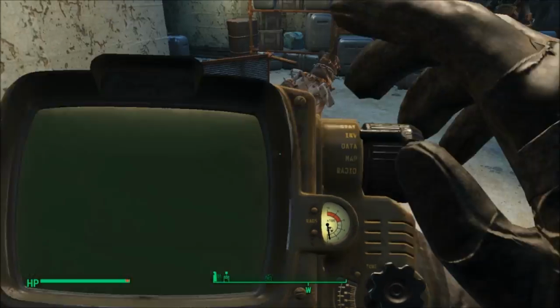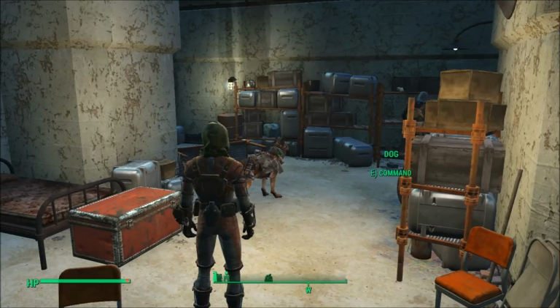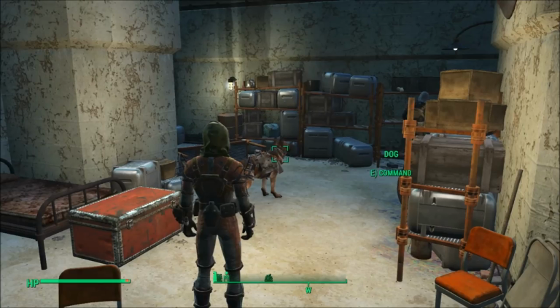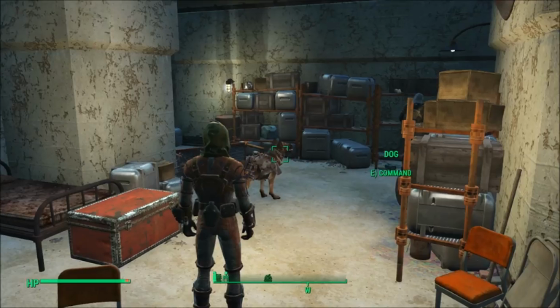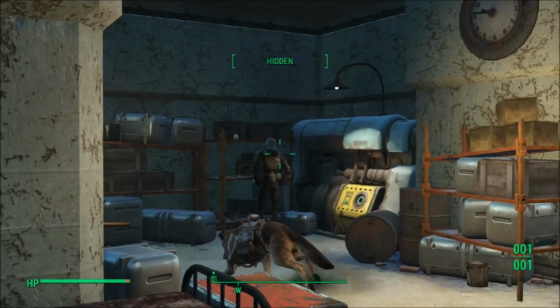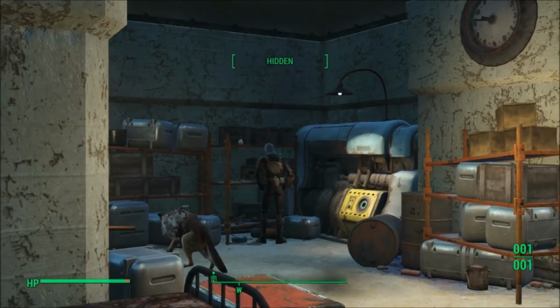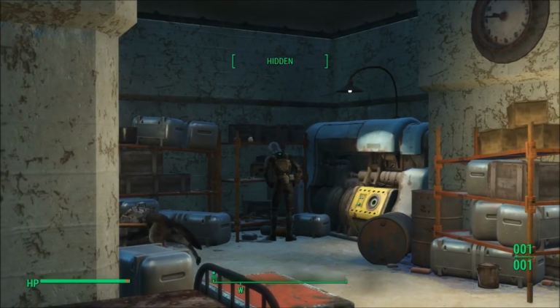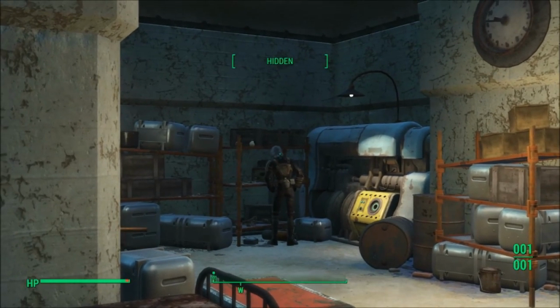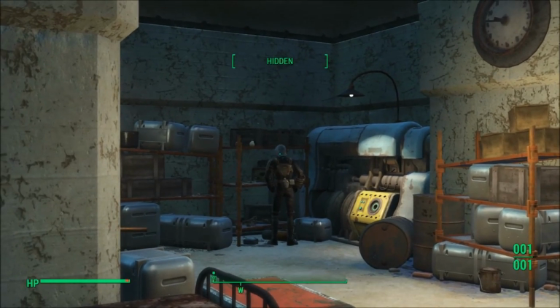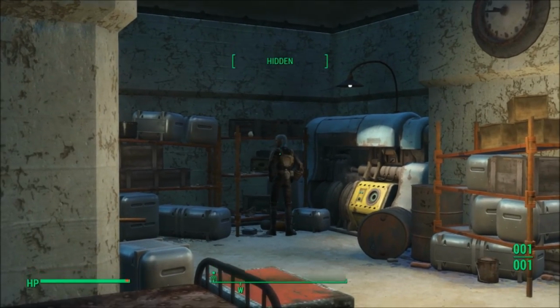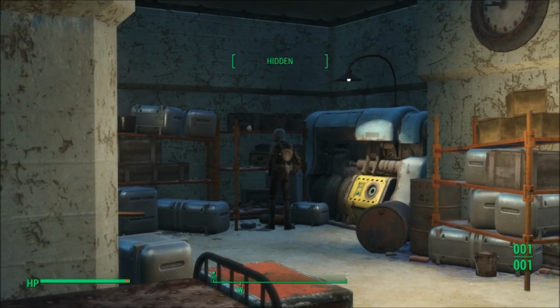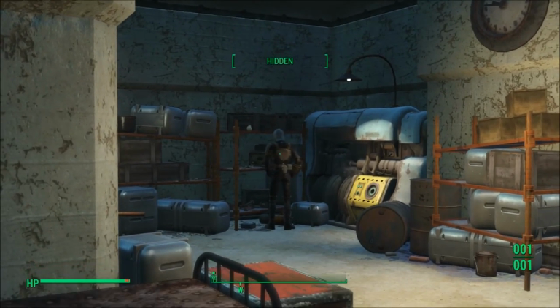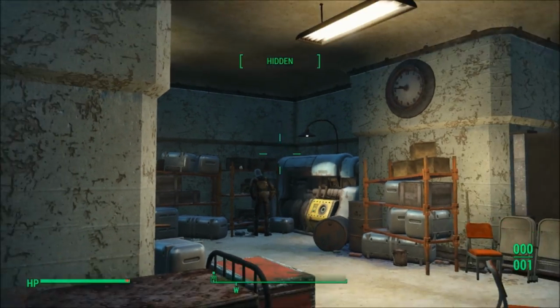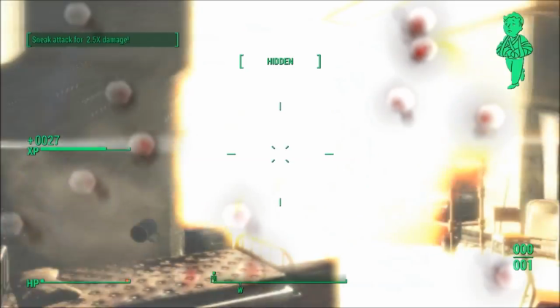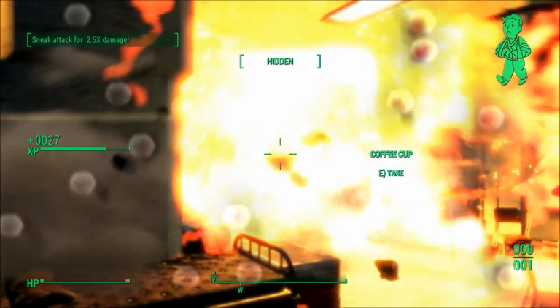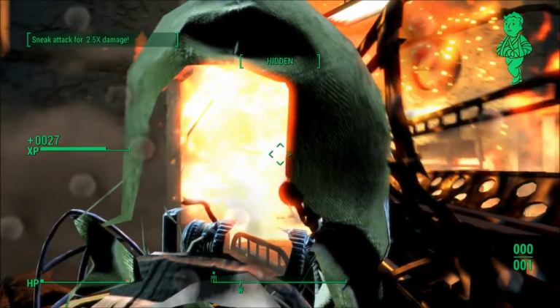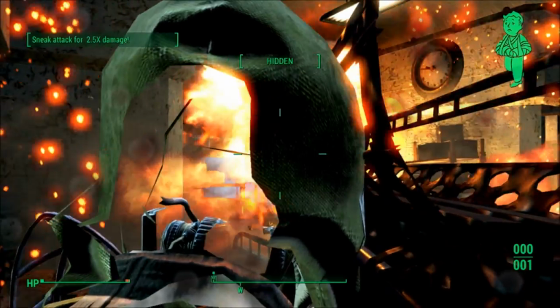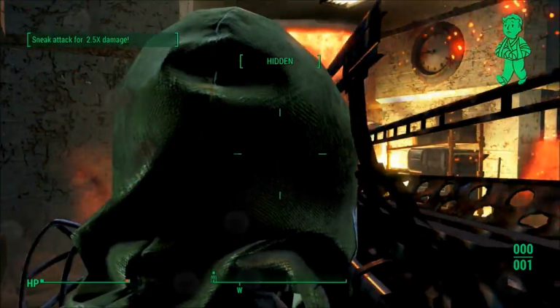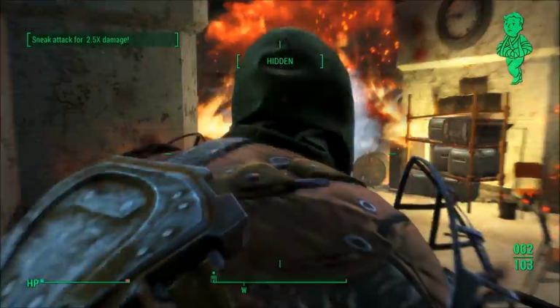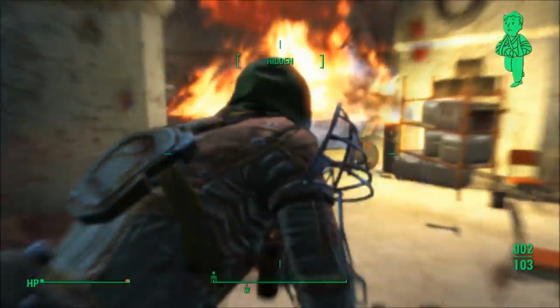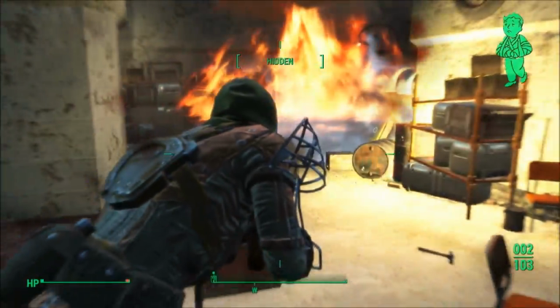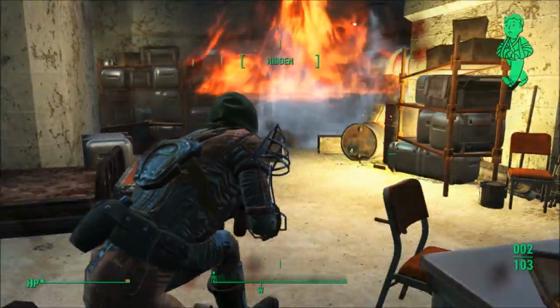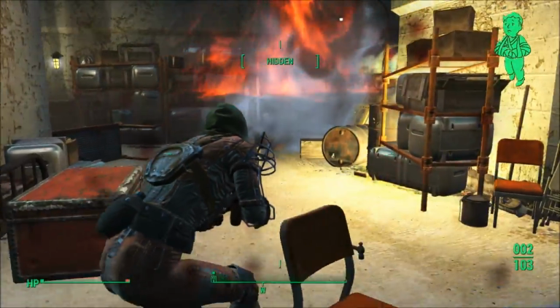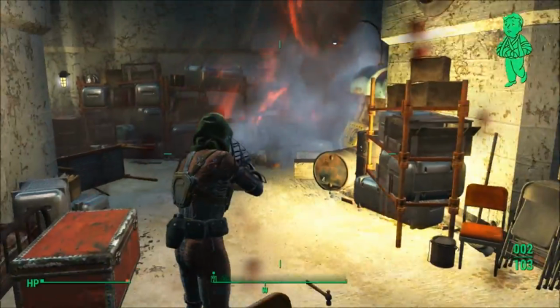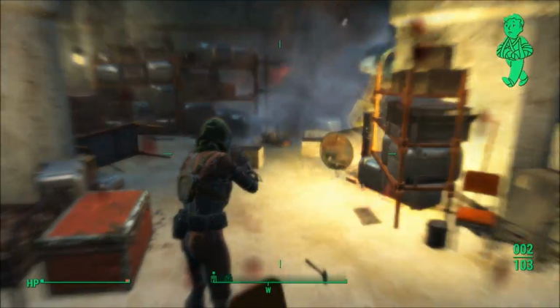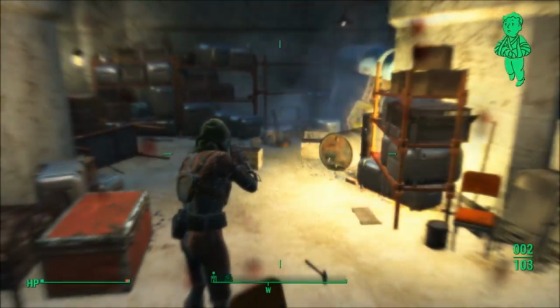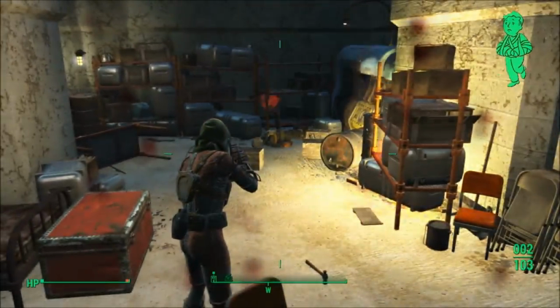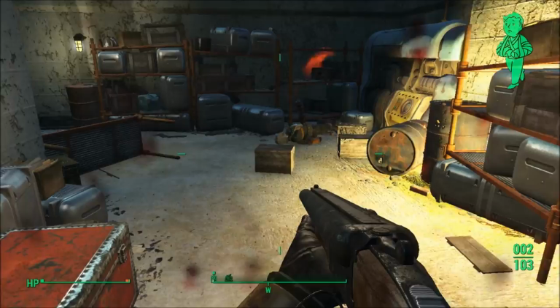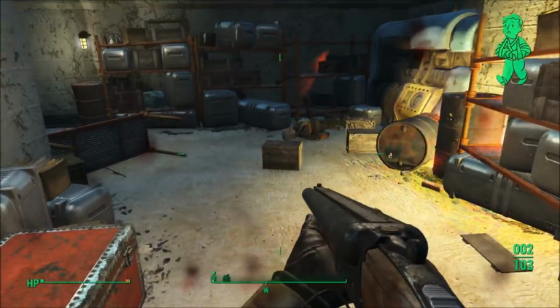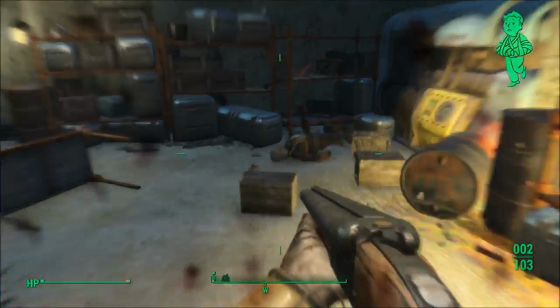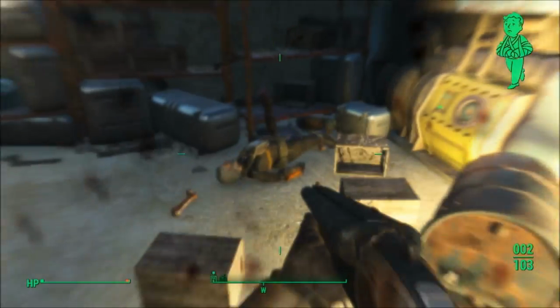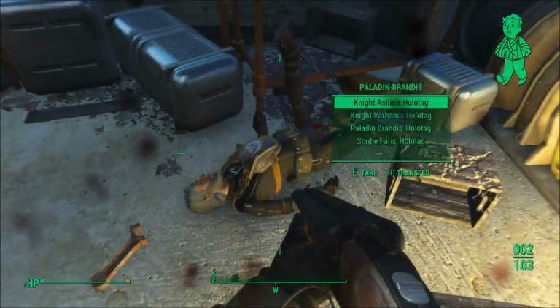I chose to kill him, so if you choose to do what I do, just hop in the corner and fire a mini nuke at him. Now once he's dead, just walk up and loot his body.